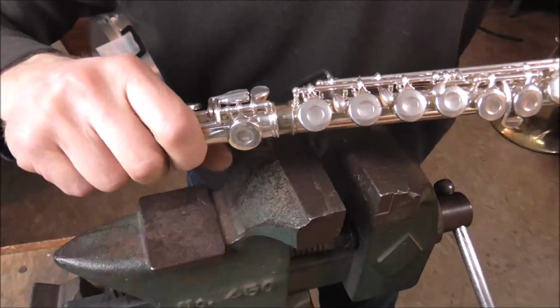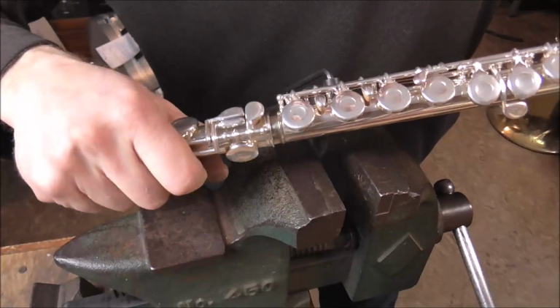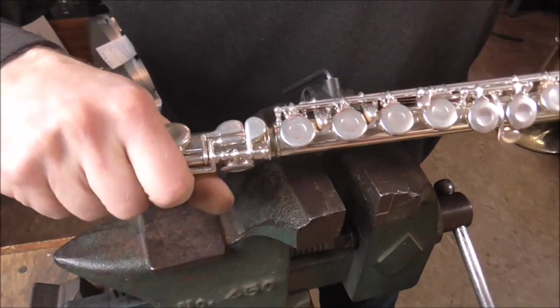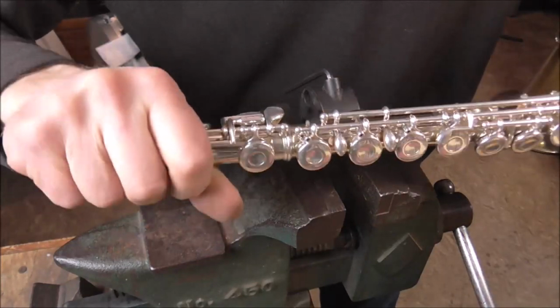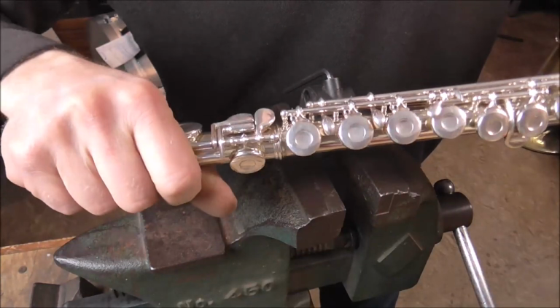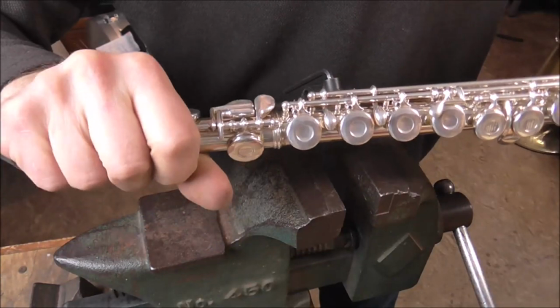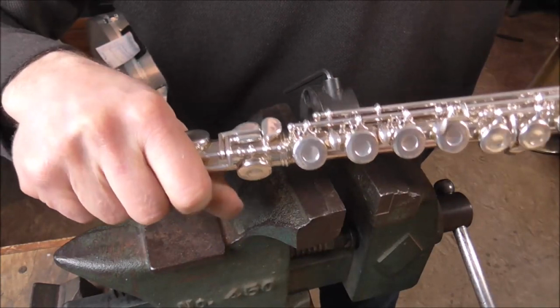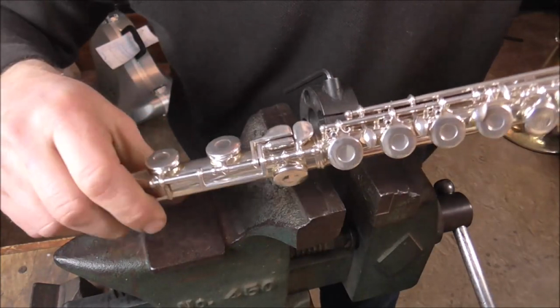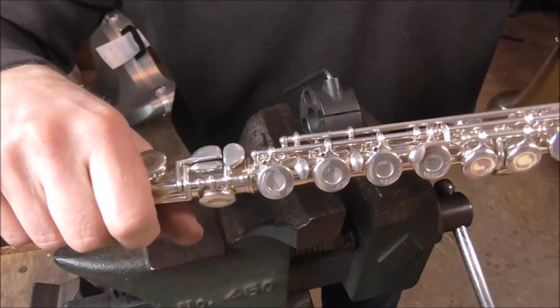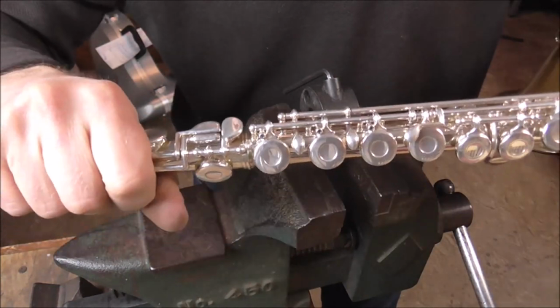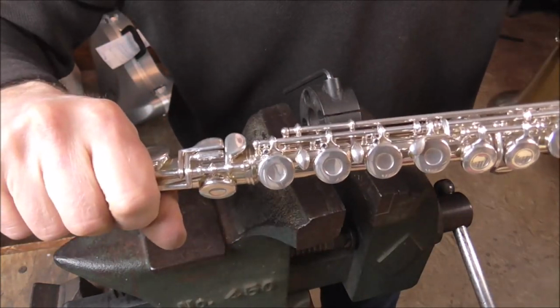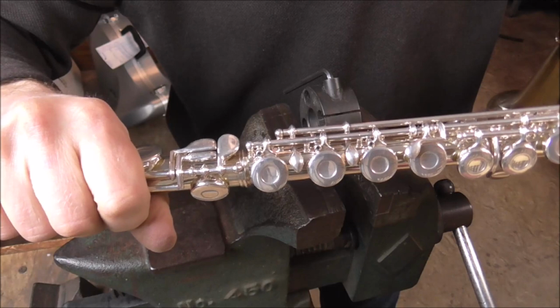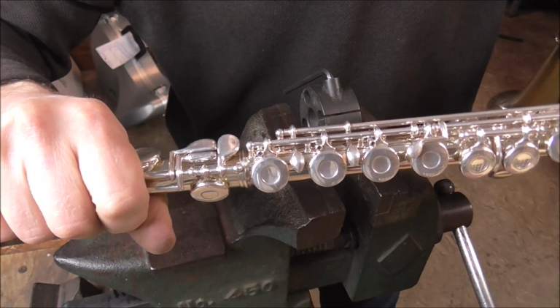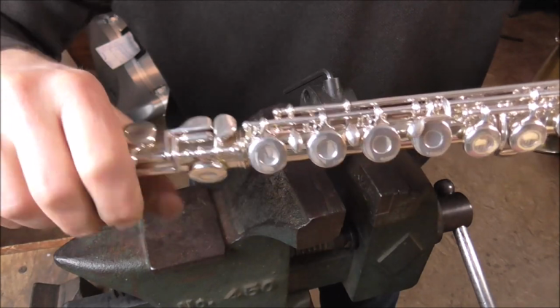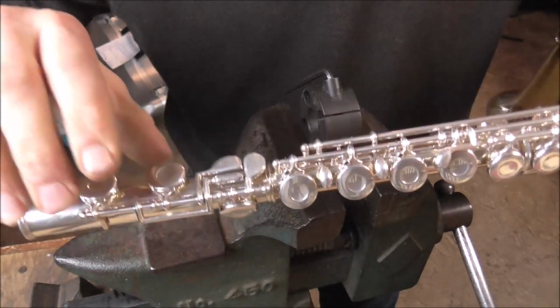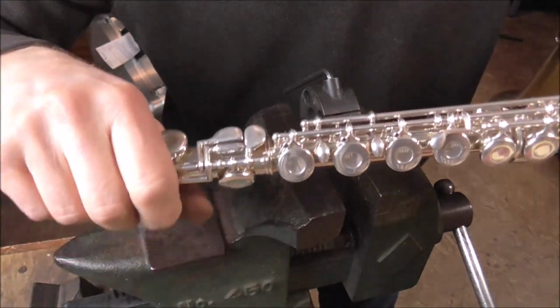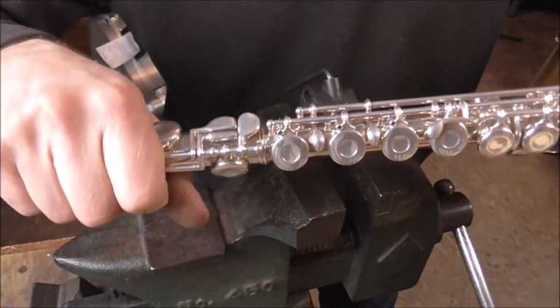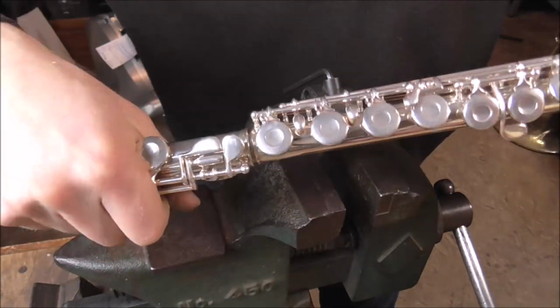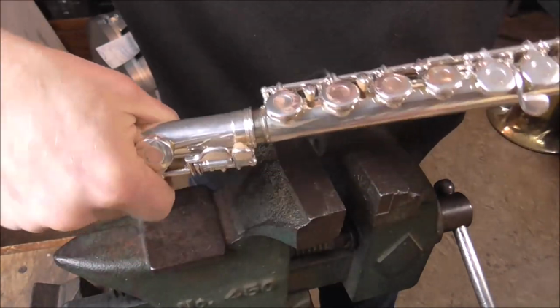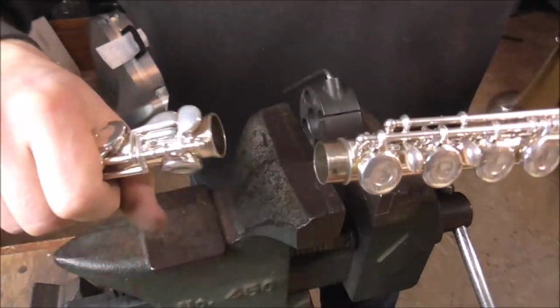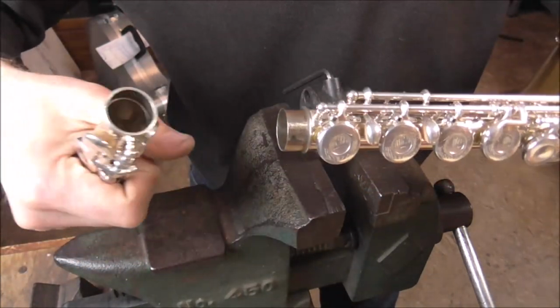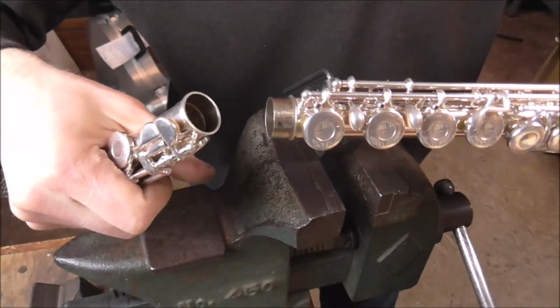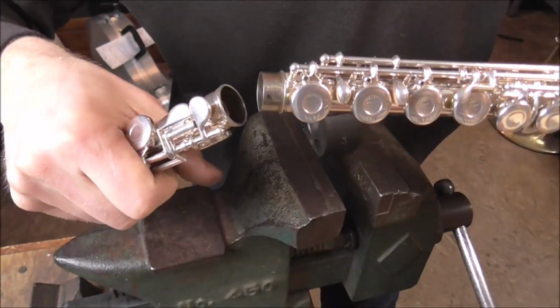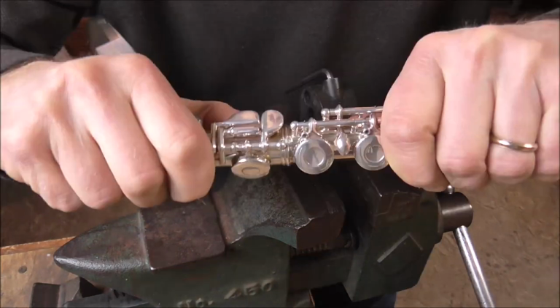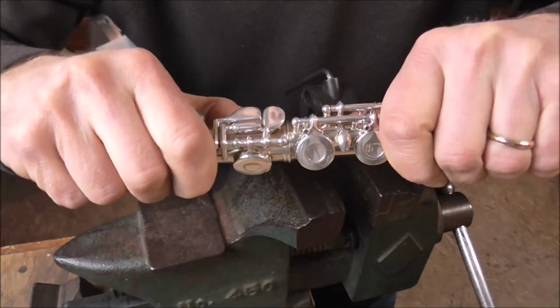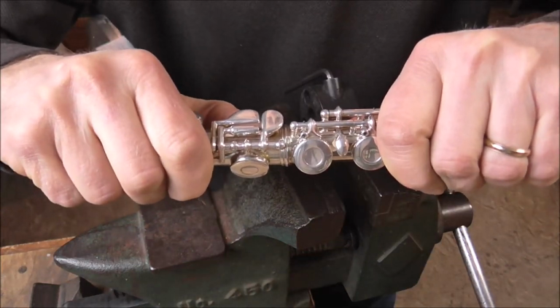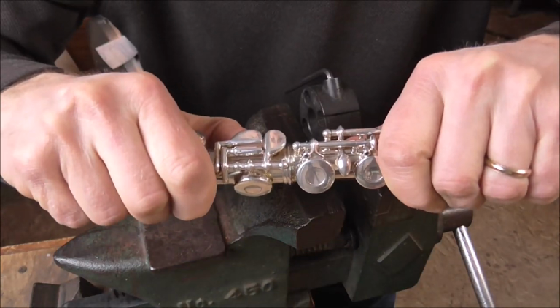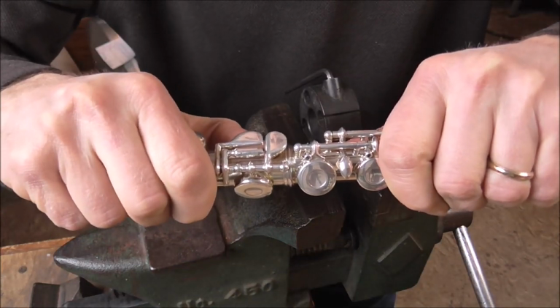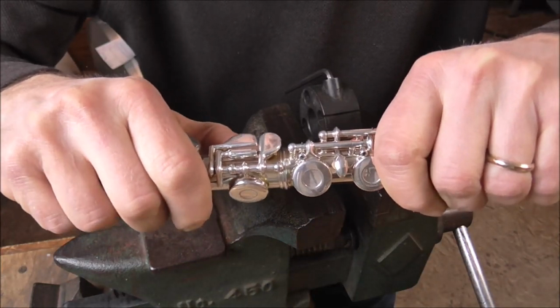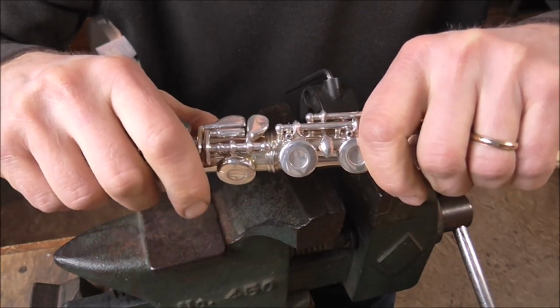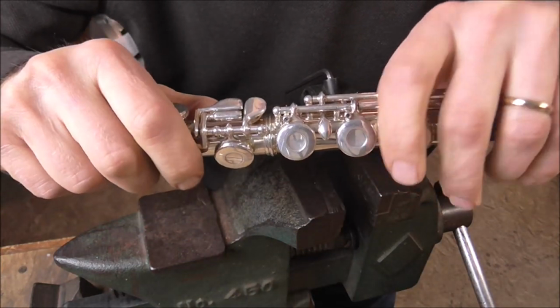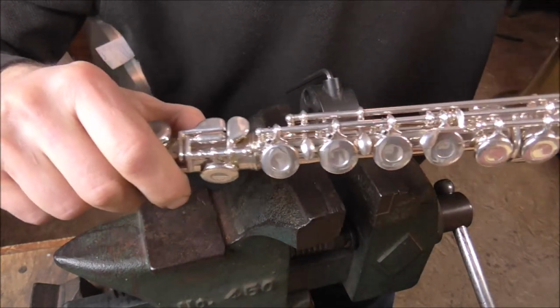Let's try this again. Okay, that is what I want. The joint is tight — if I pull straight it comes off hard, which is good, but if I twist it, it comes right off. Also, the joint does not wobble anymore. That is what I'm looking for.